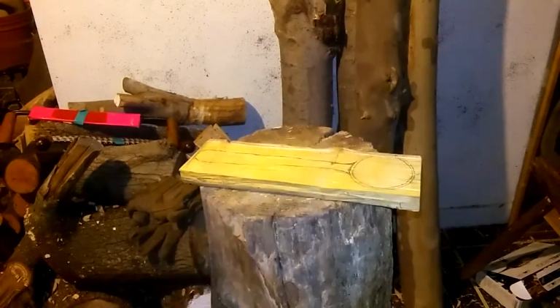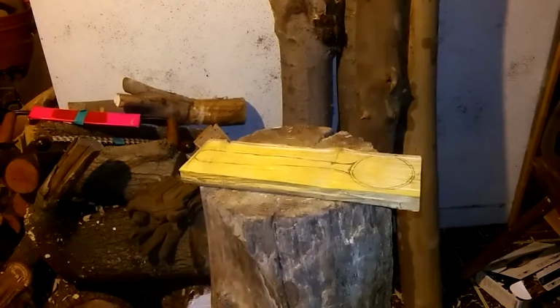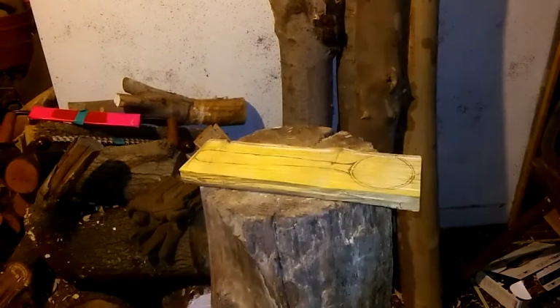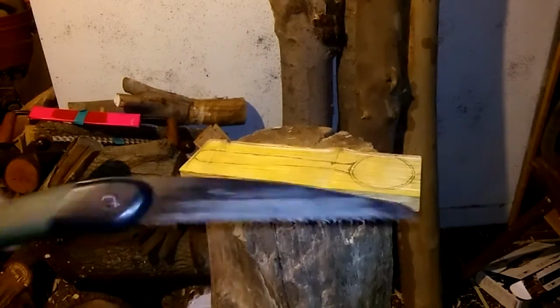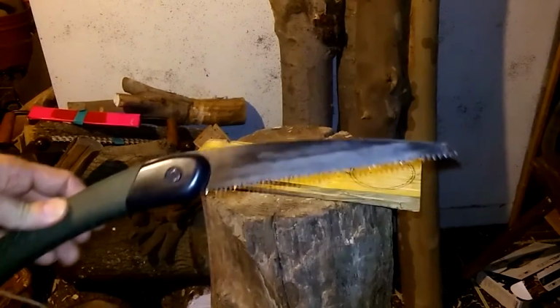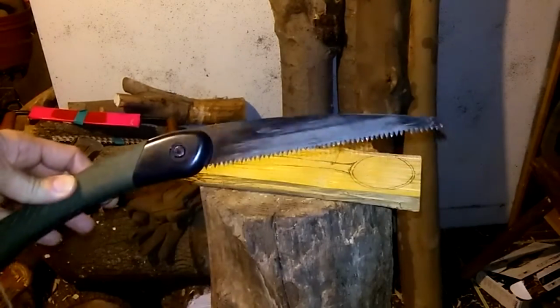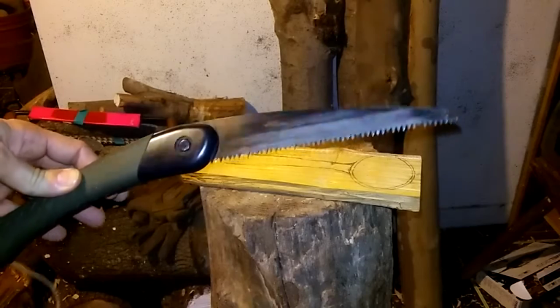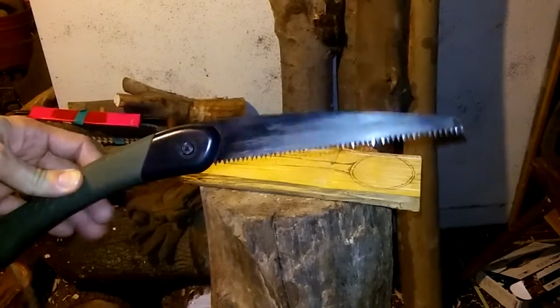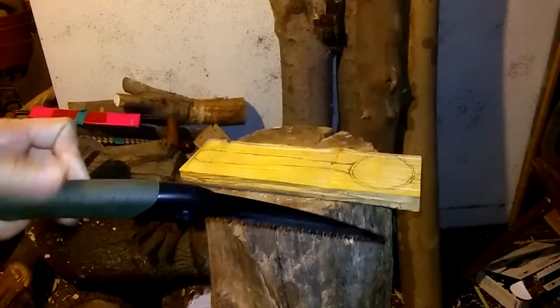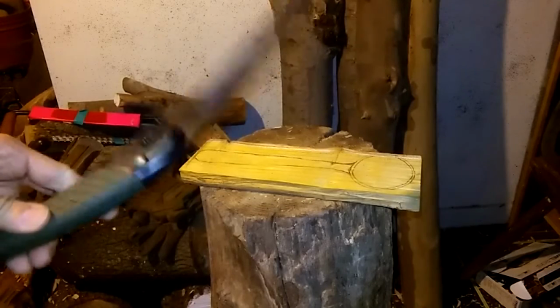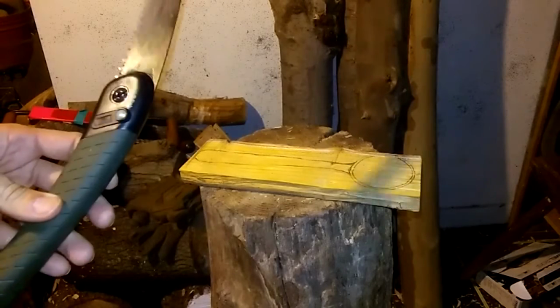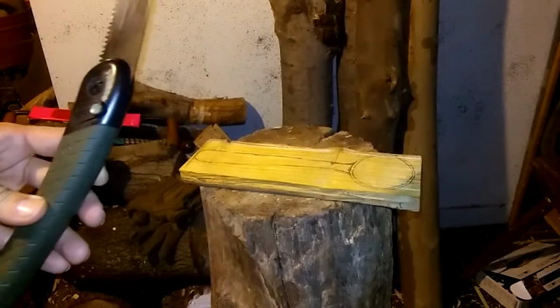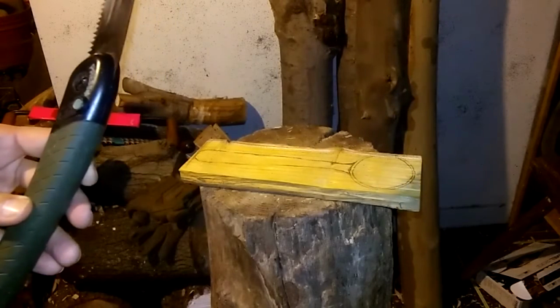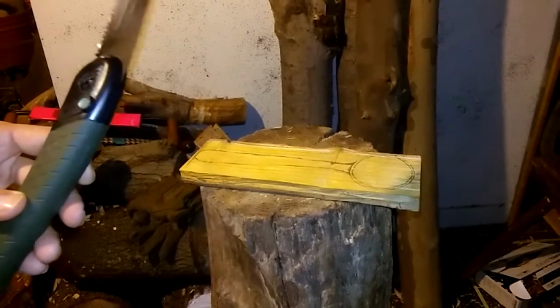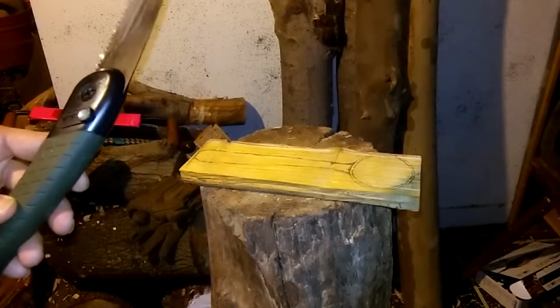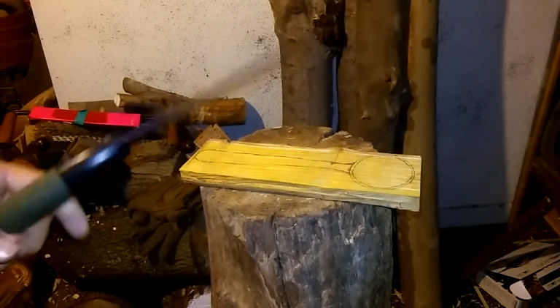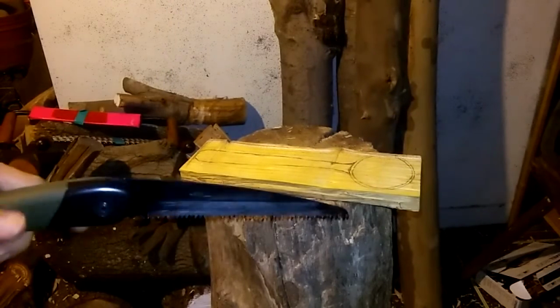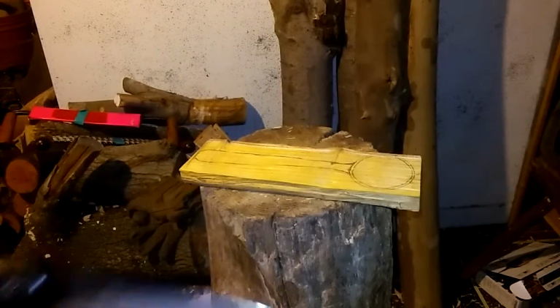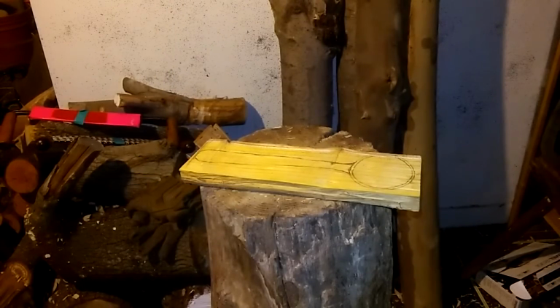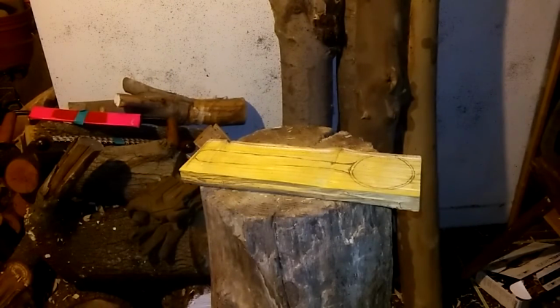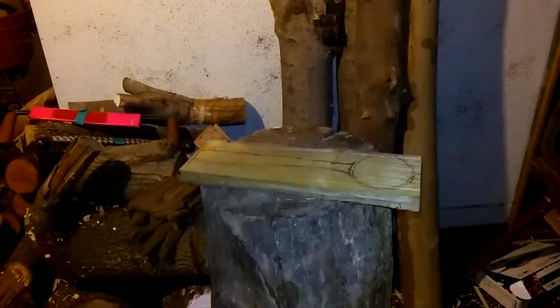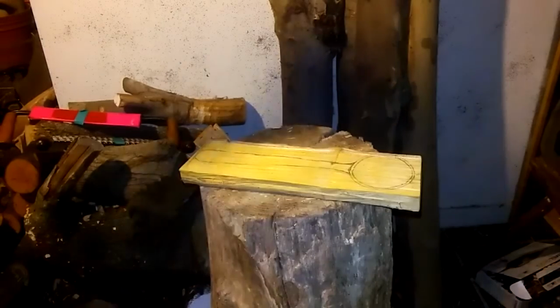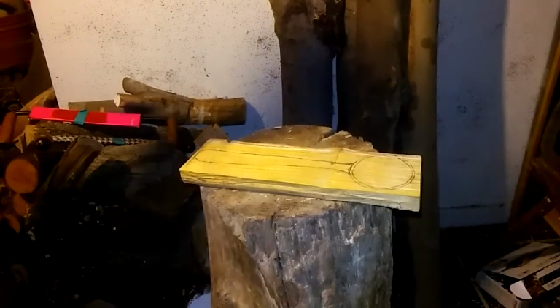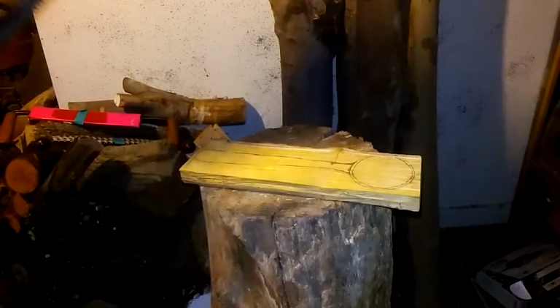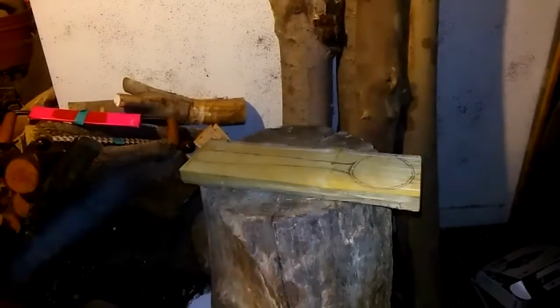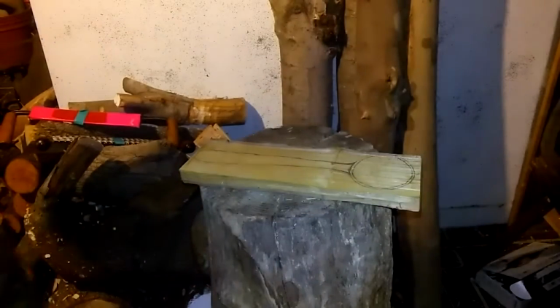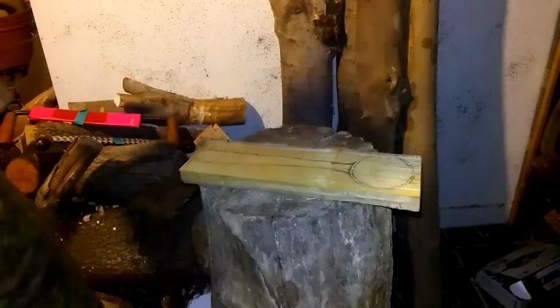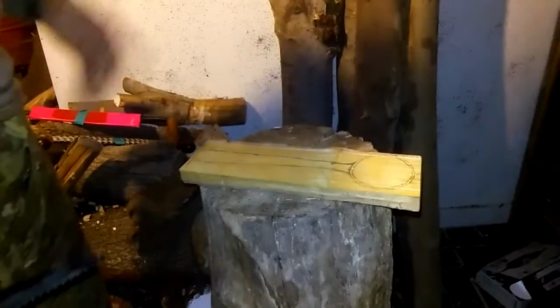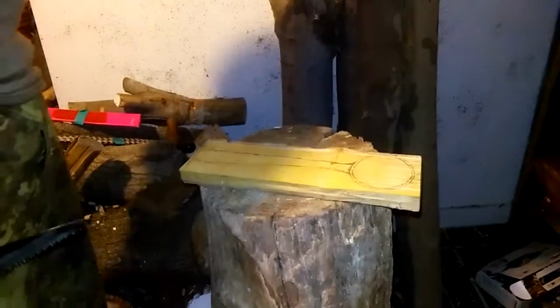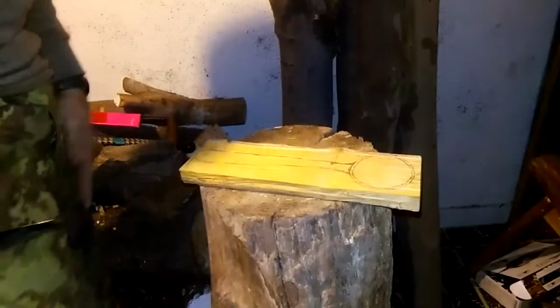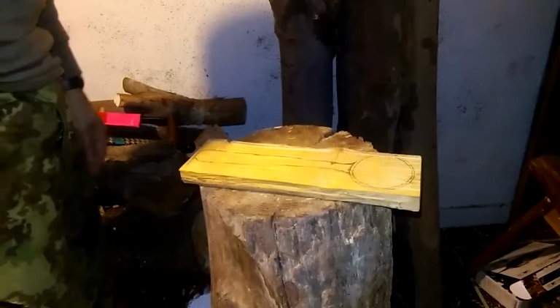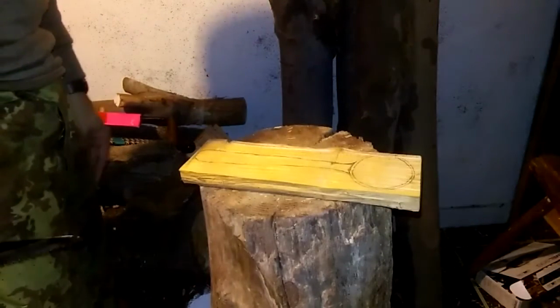I'm just going to take this hand saw. This is a Bako - I think it's called Laplander or something. I think it was on Amazon, pretty cheap. Any hand saw will do.